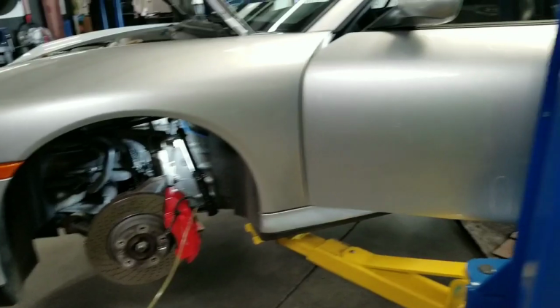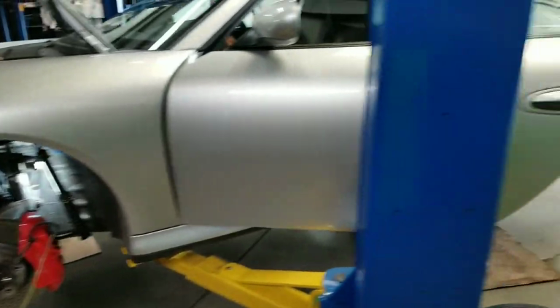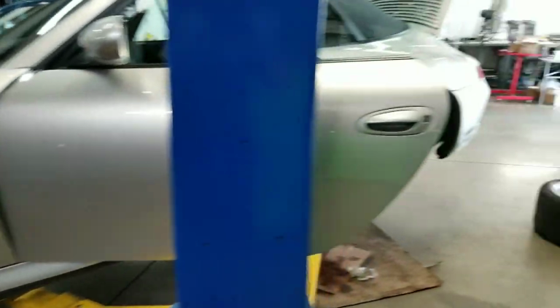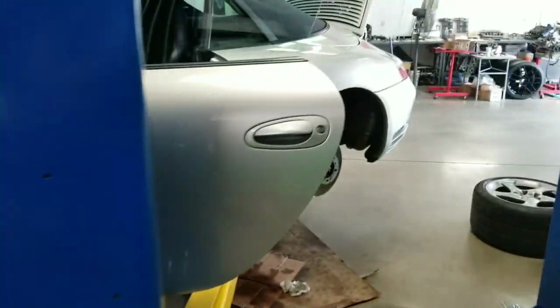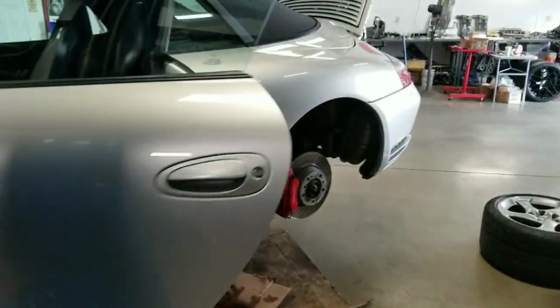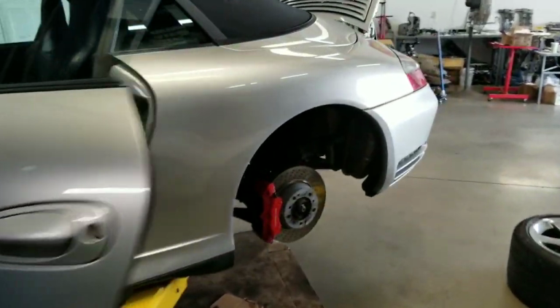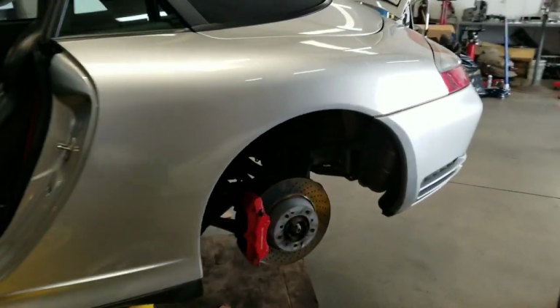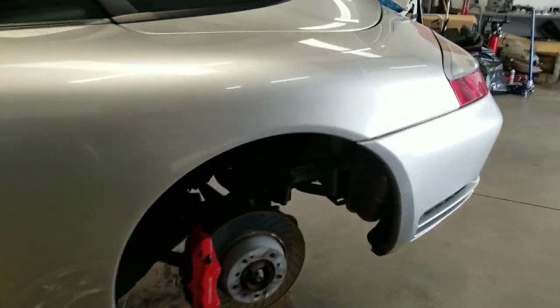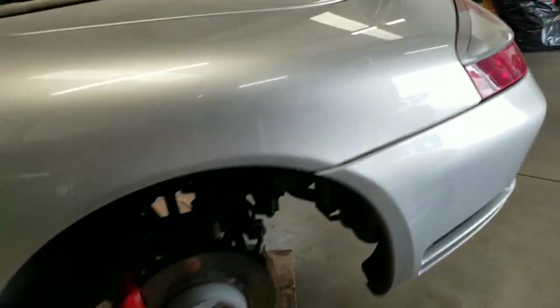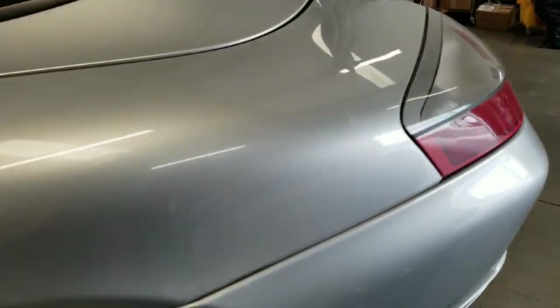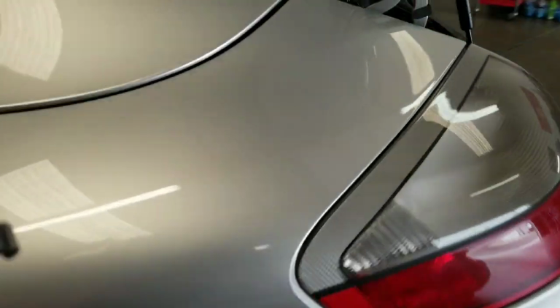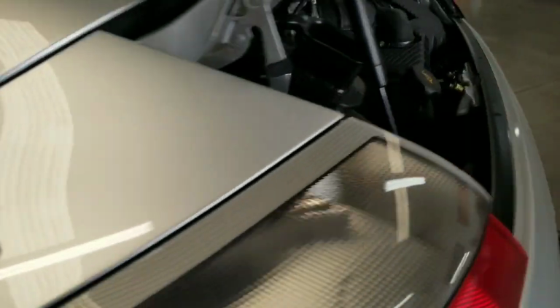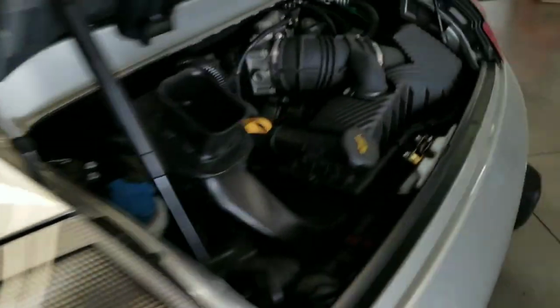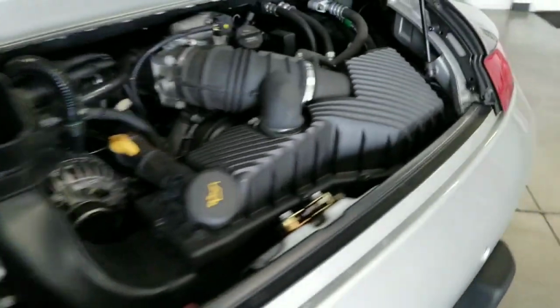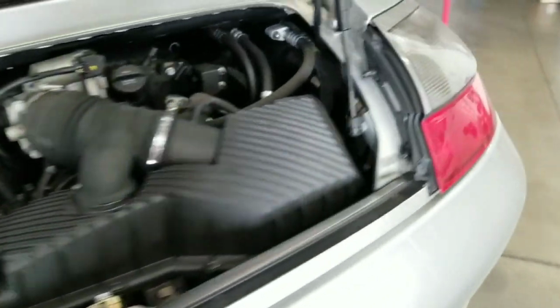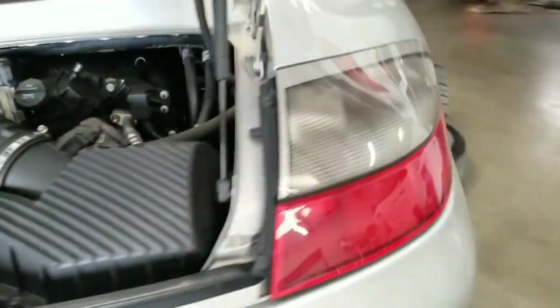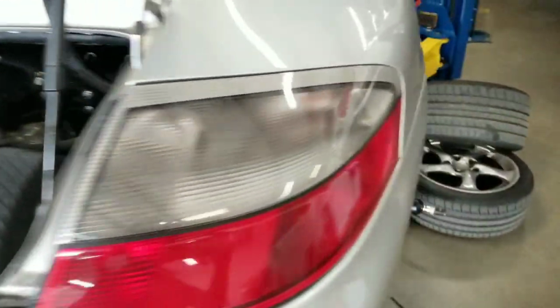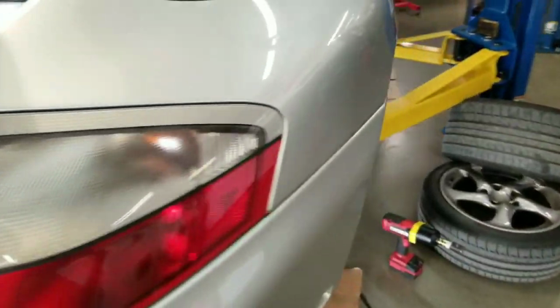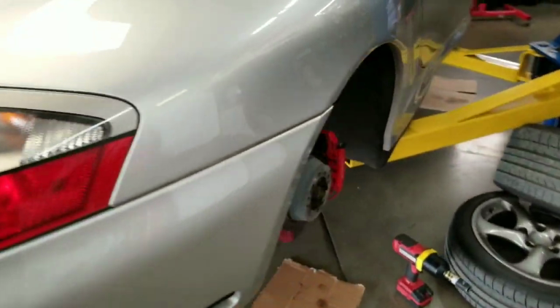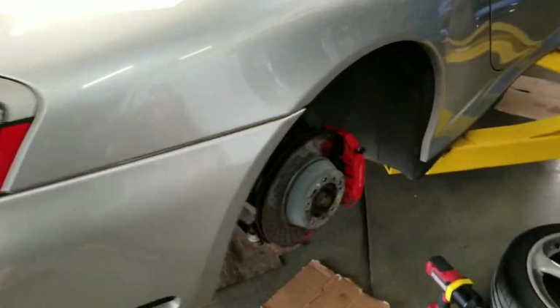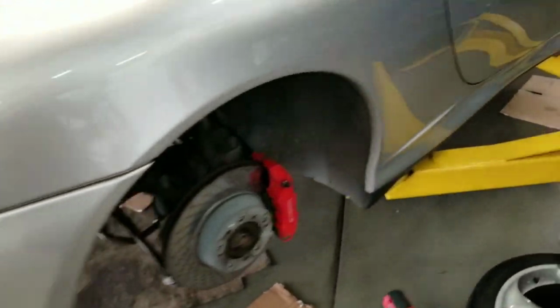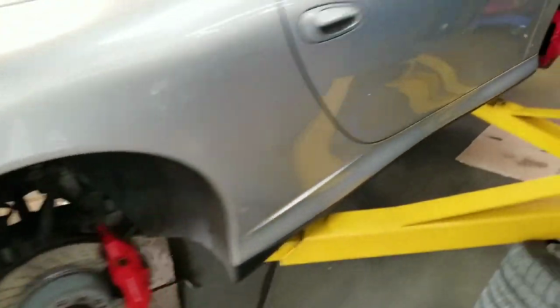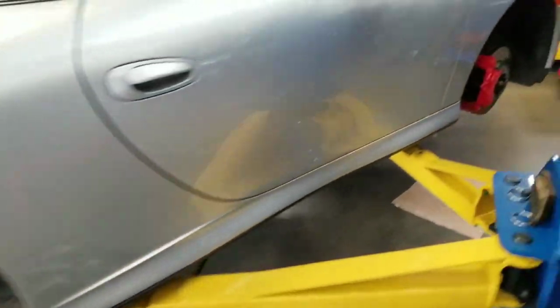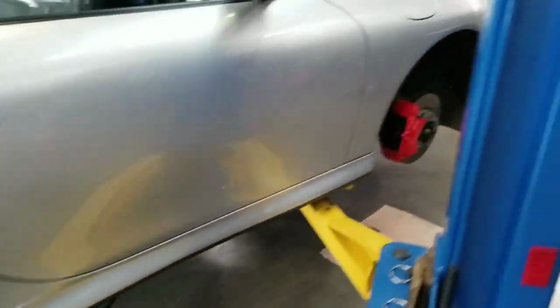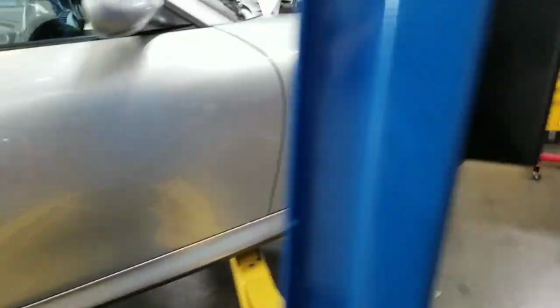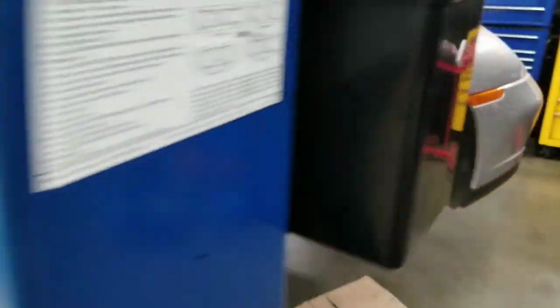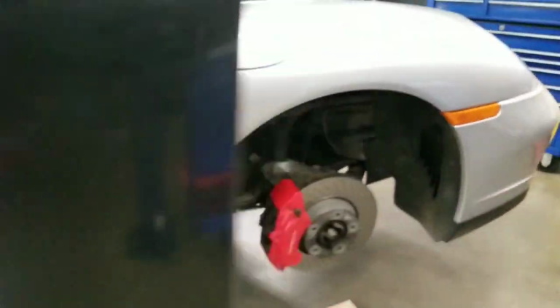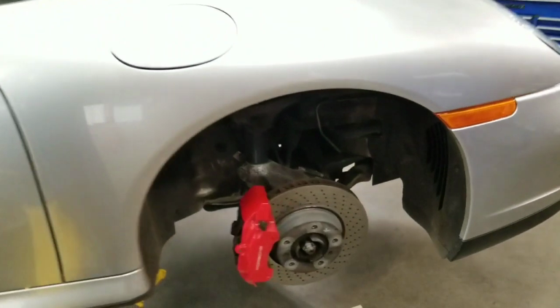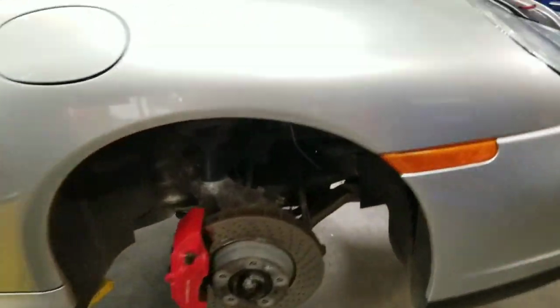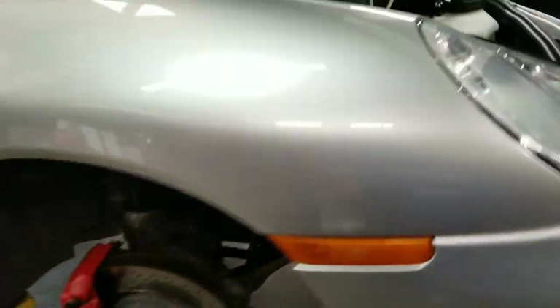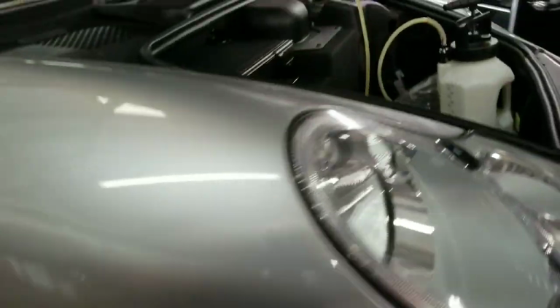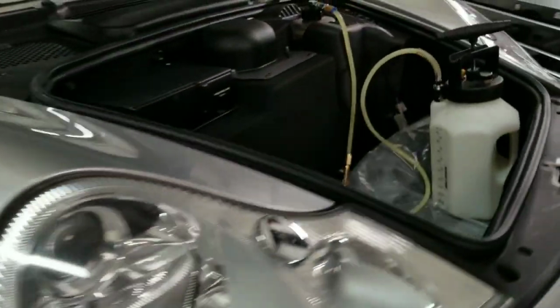The real reason this 4S is here is for its annual service. We're doing the fluids and filters. We just did the brake fluid as well — bled everything, both bleeder screws.